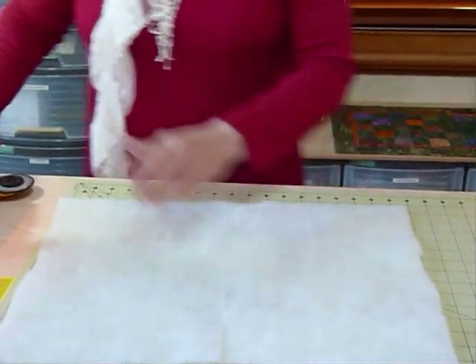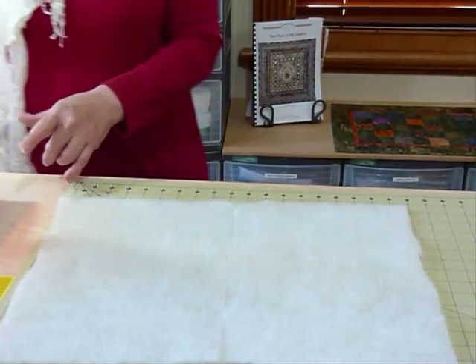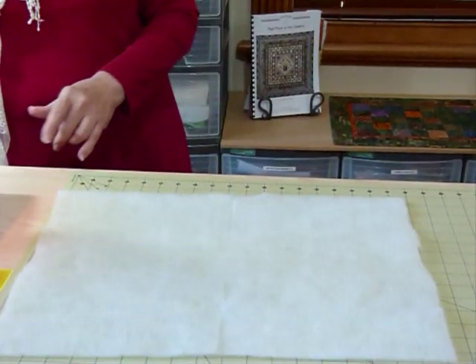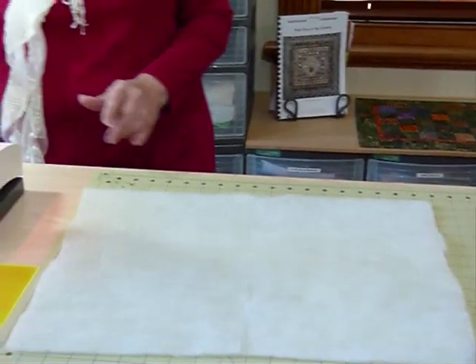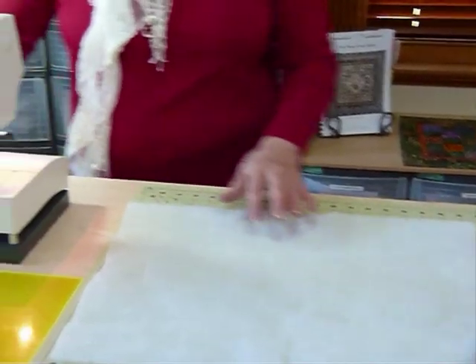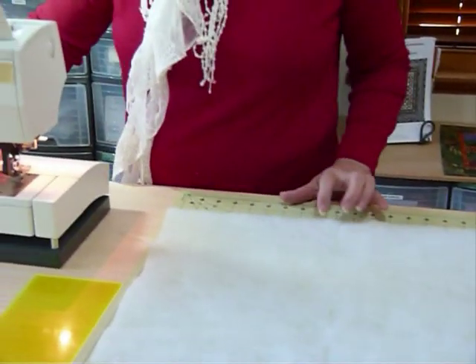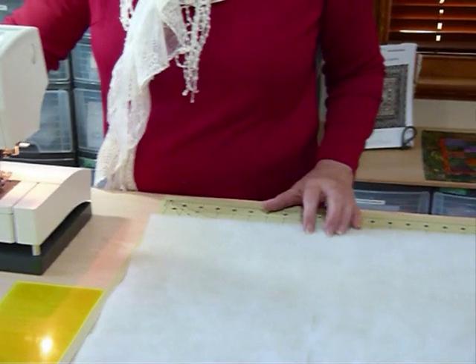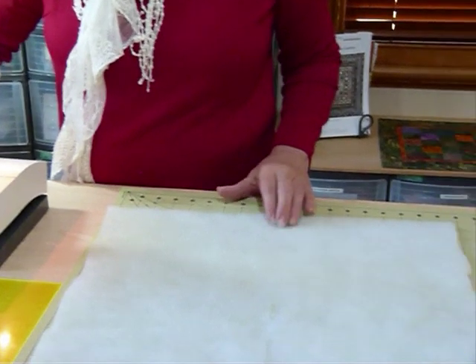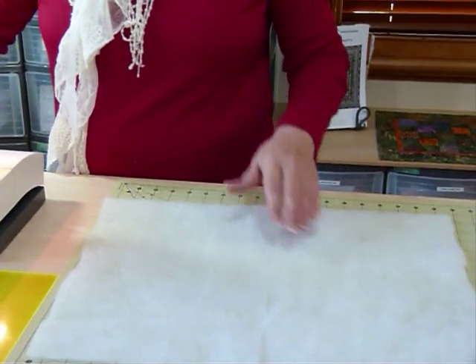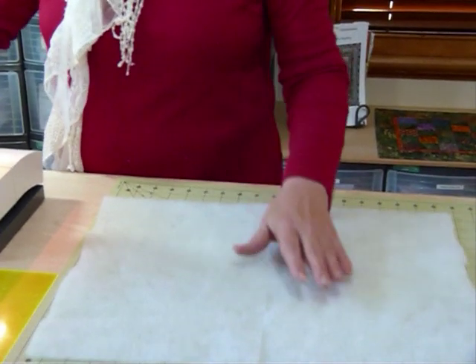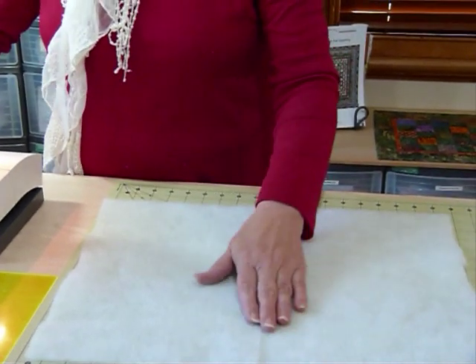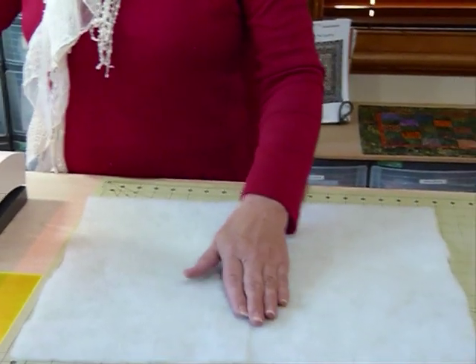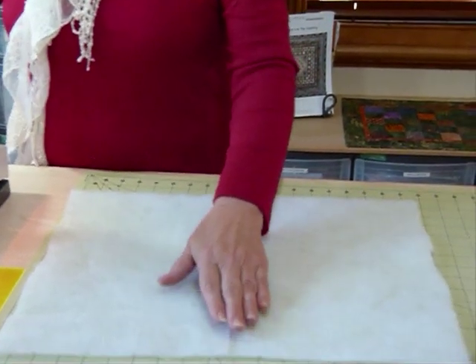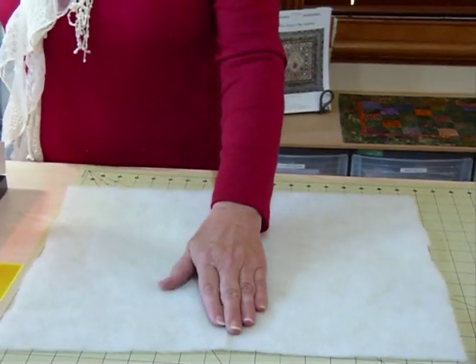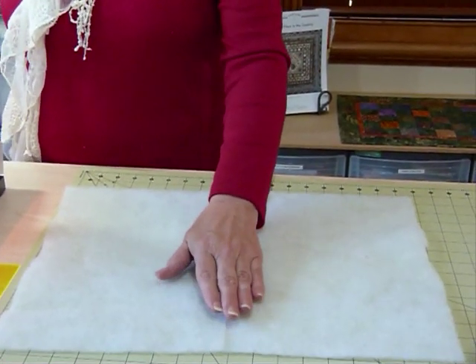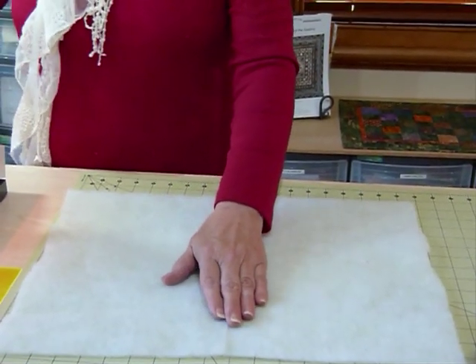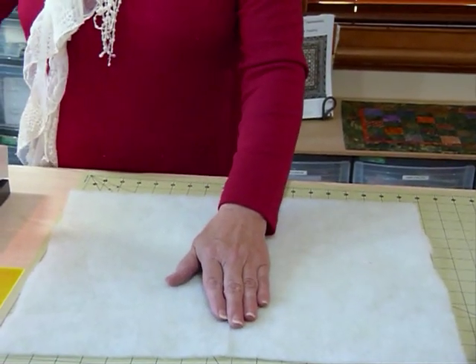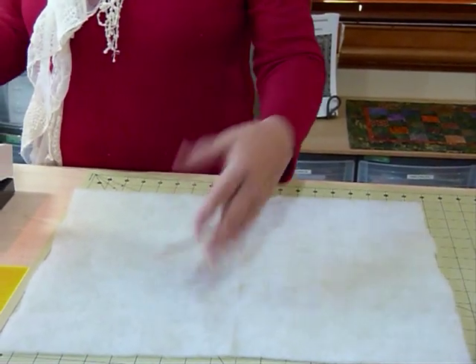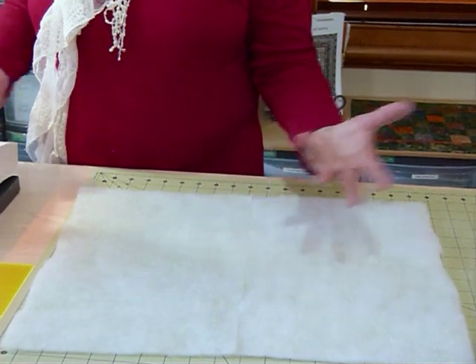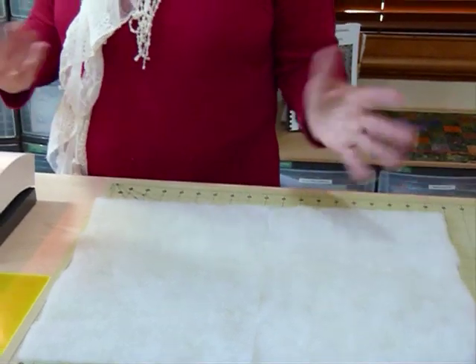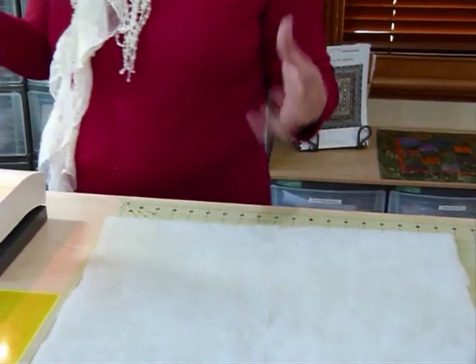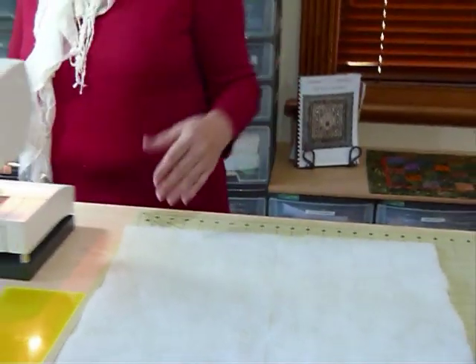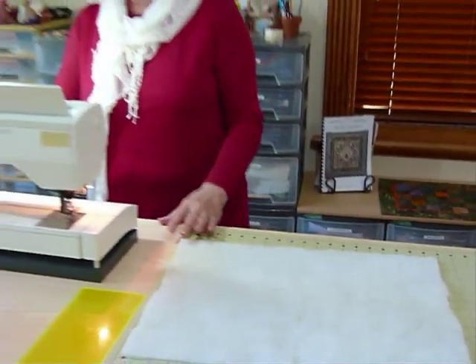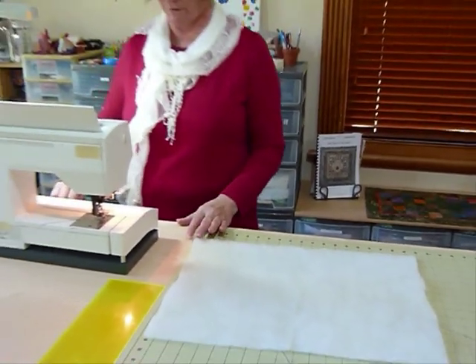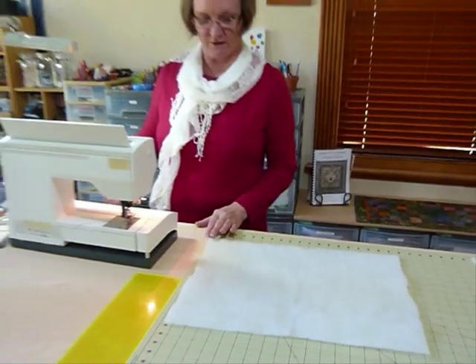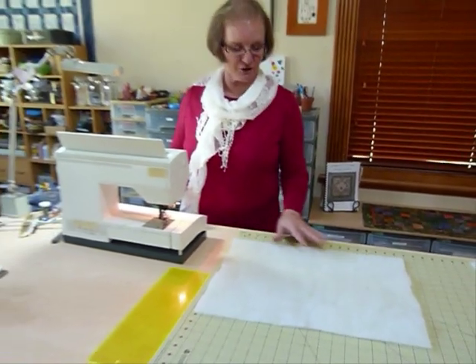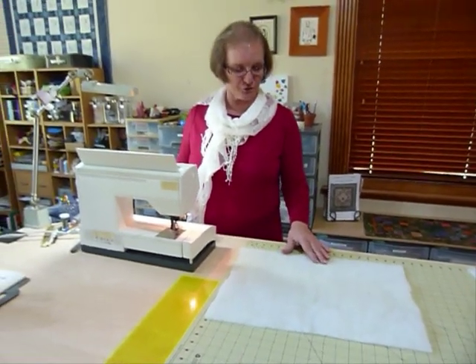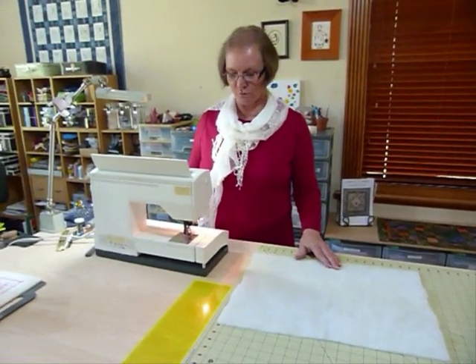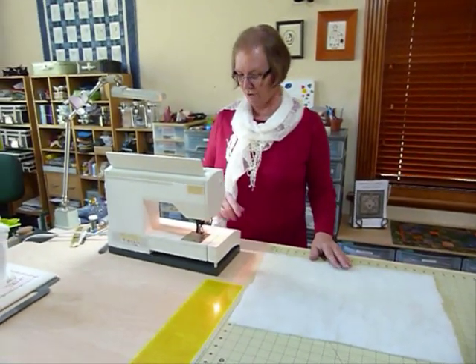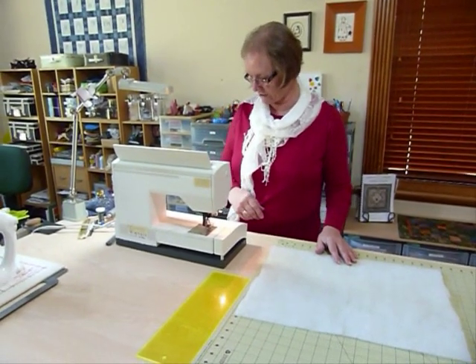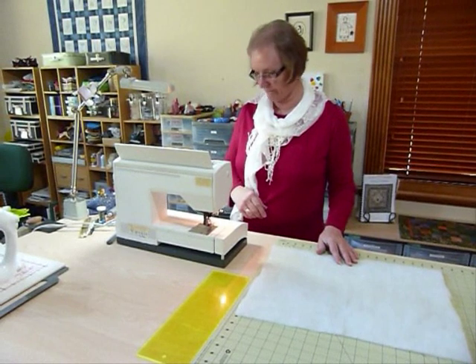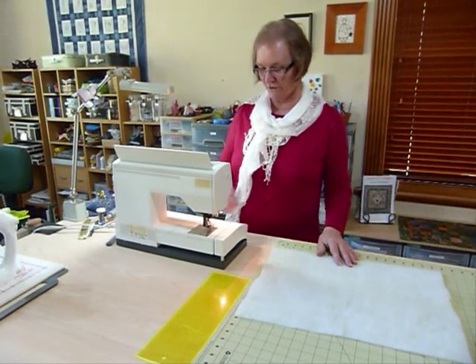I've got a really dark thread in my machine so that you can see what I'm doing. You most likely would have a white or light-coloured thread unless you're using it in a quilt where the colour's not going to show through. But if it might show through at all, I would use a matching thread.